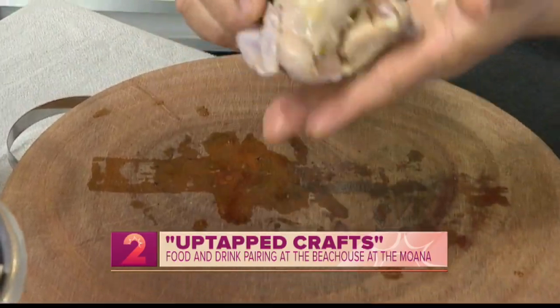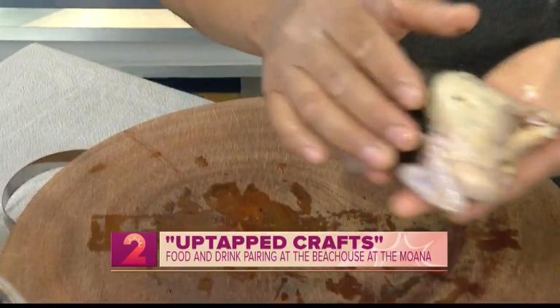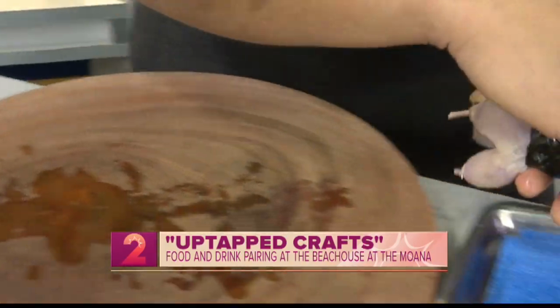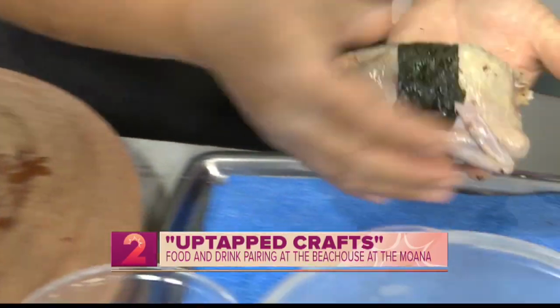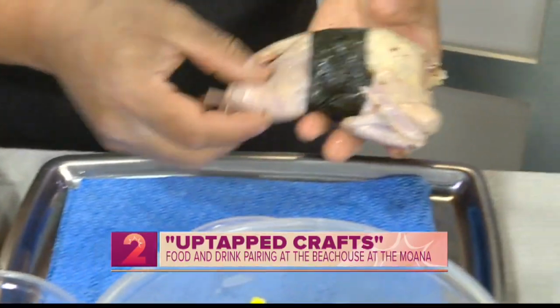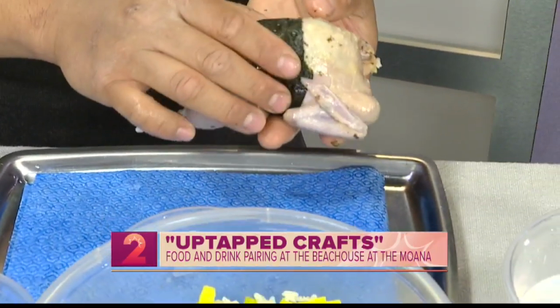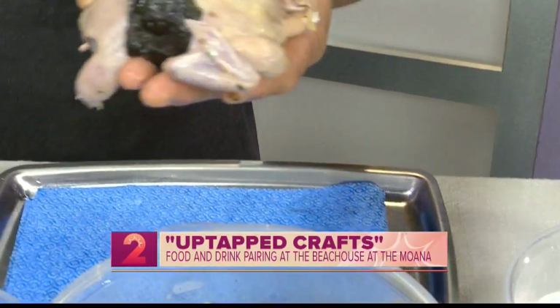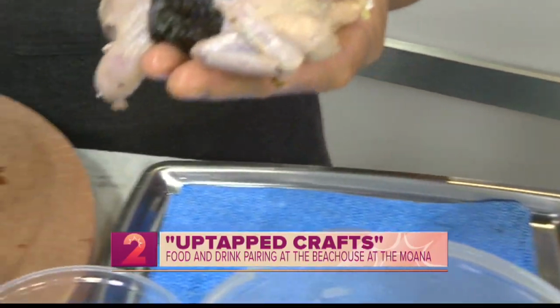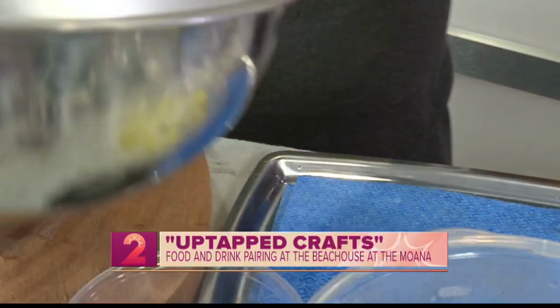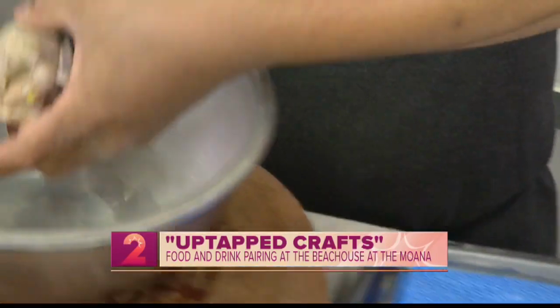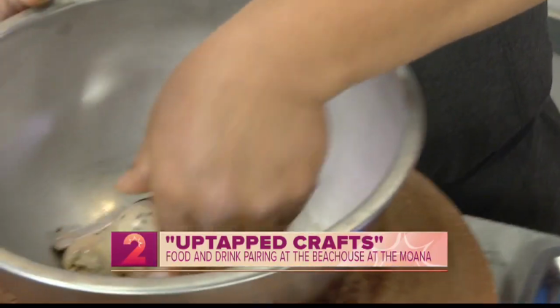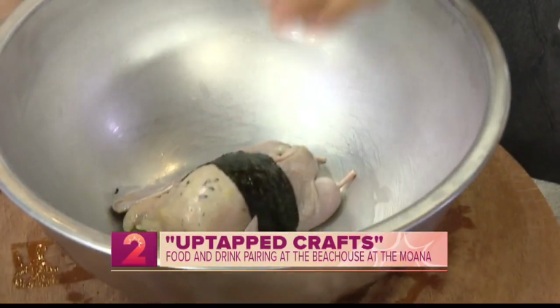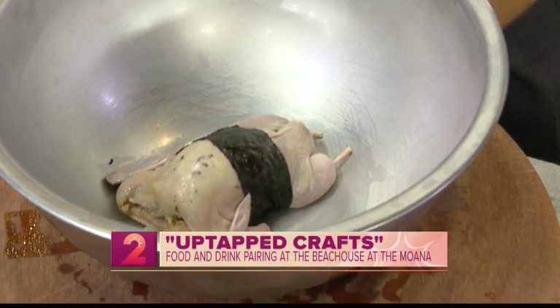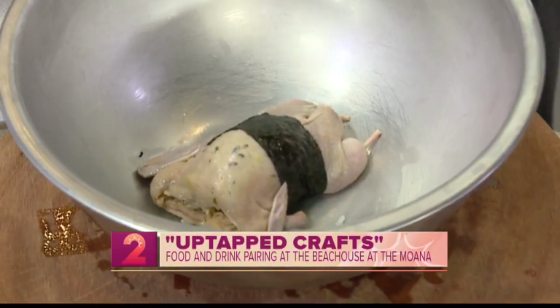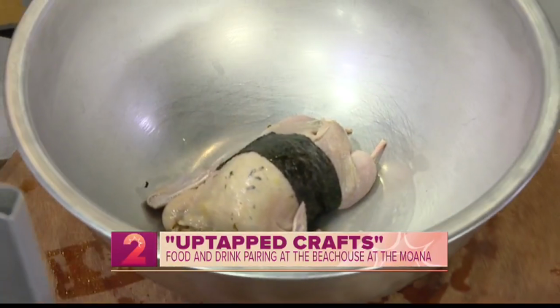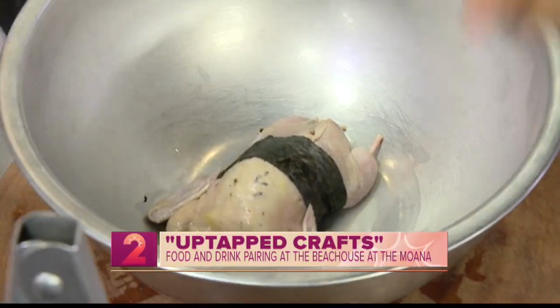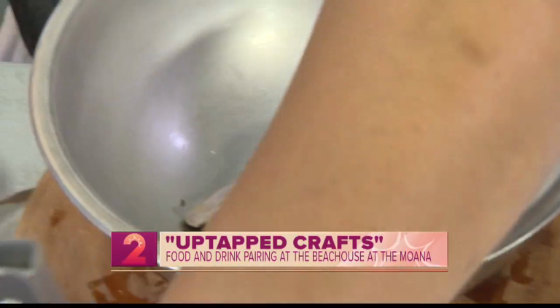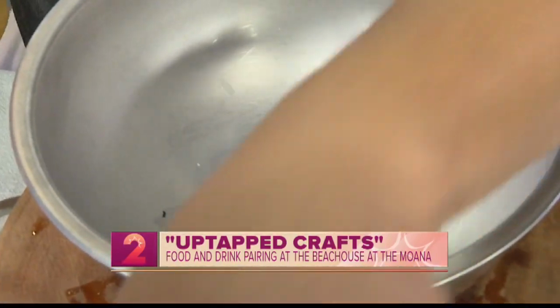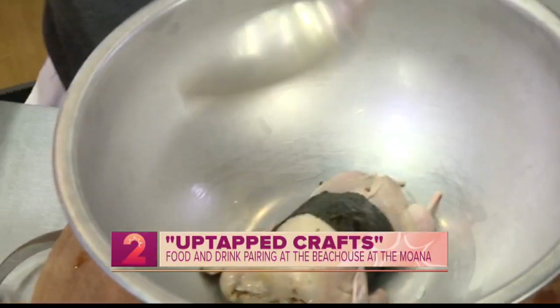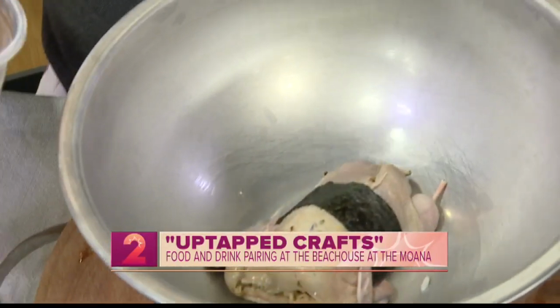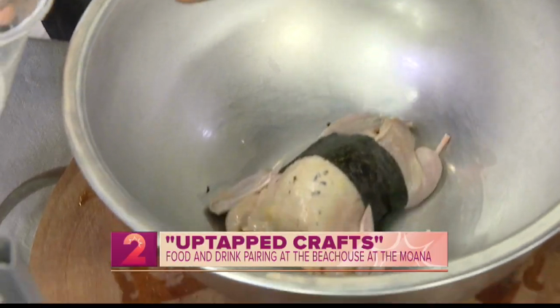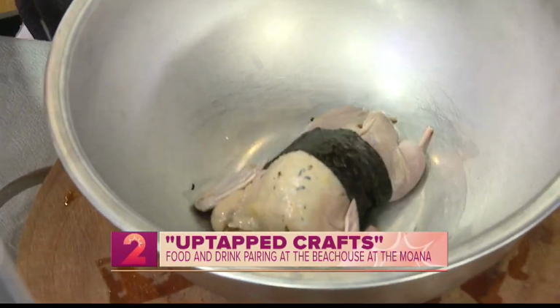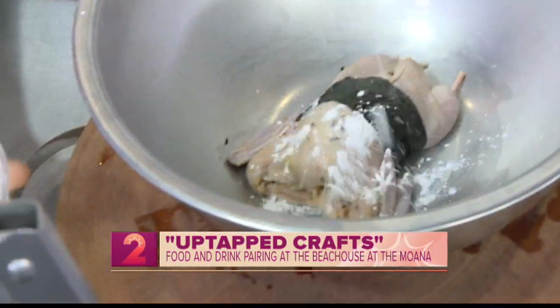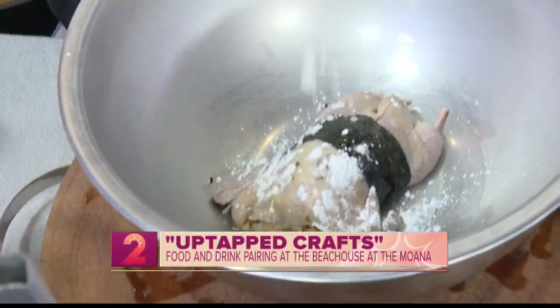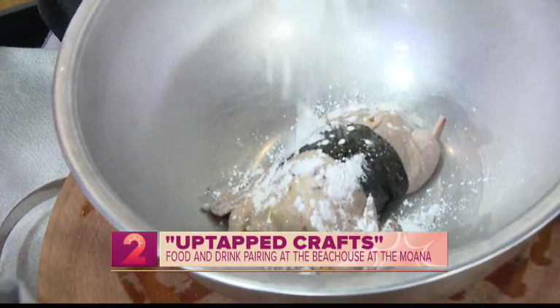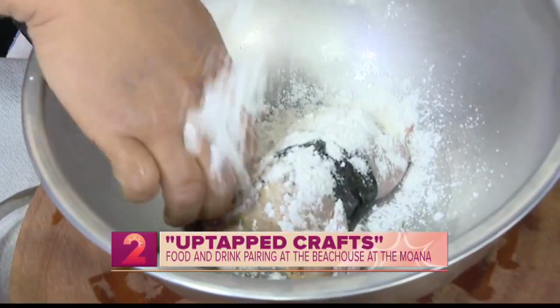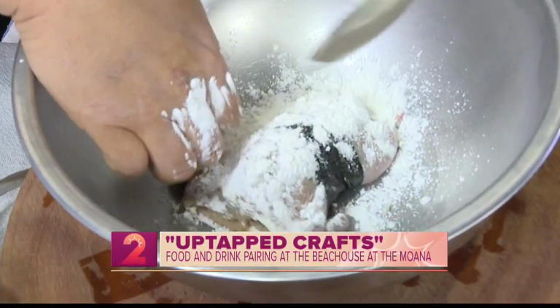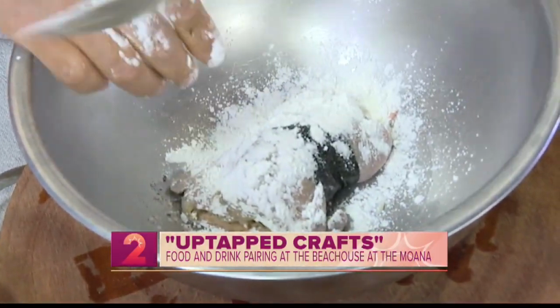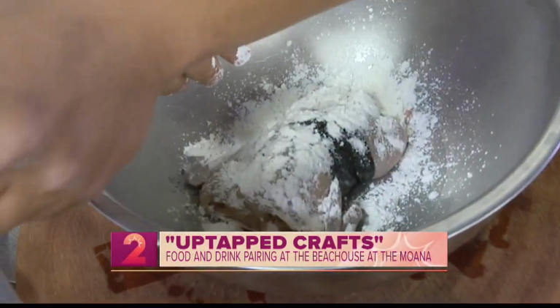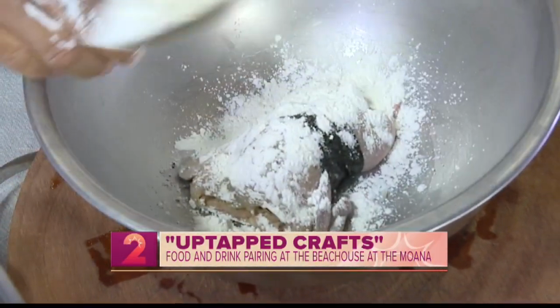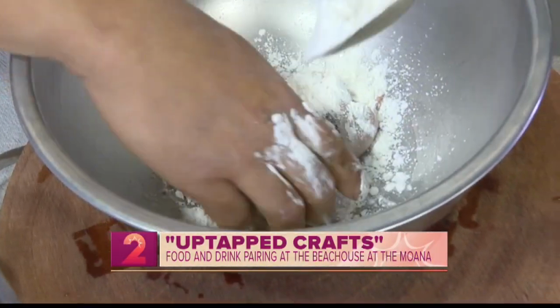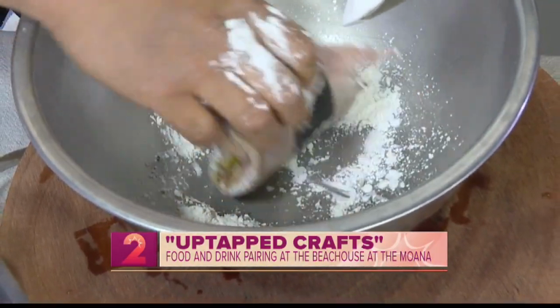So right there it has a nice cute little look — it has a little belt. Then we're just going to toss it with some cornstarch to give it a nice crispiness.